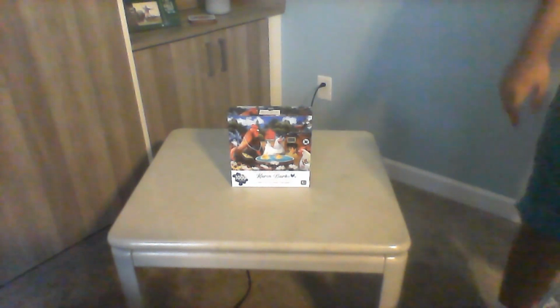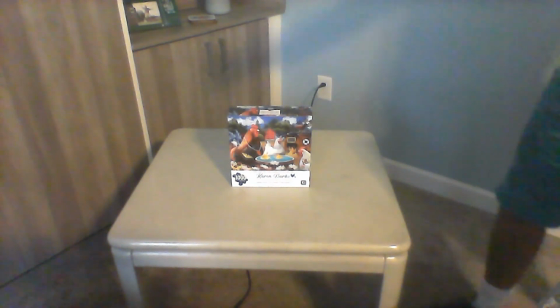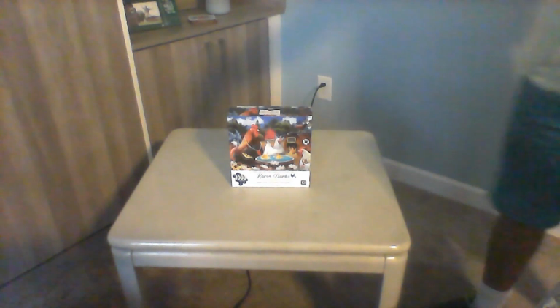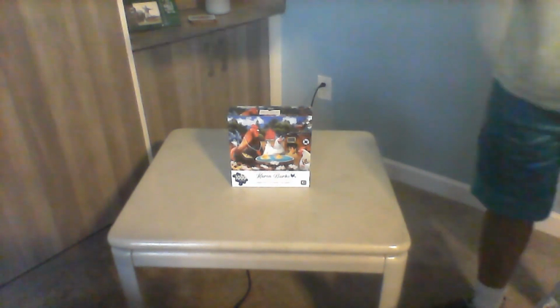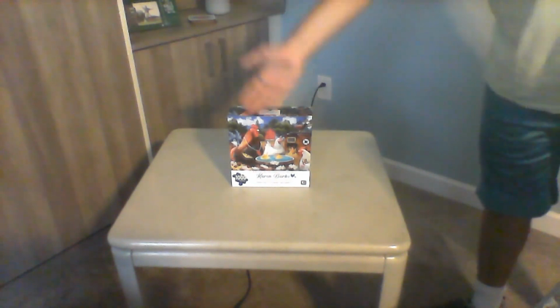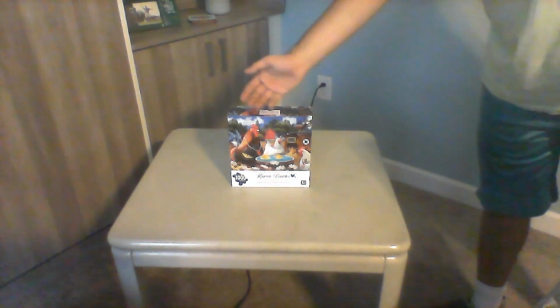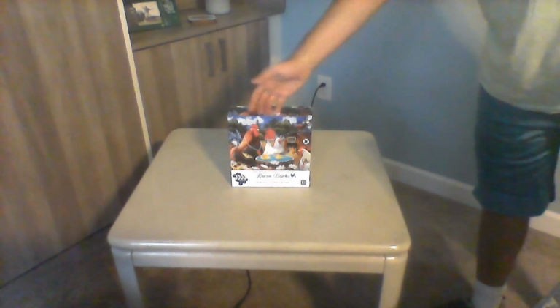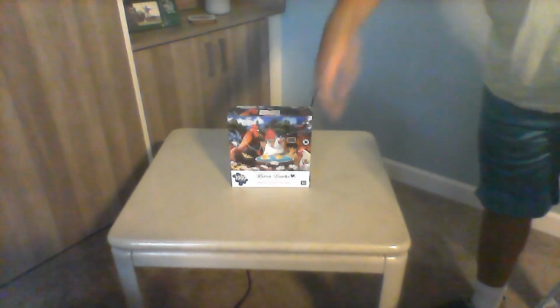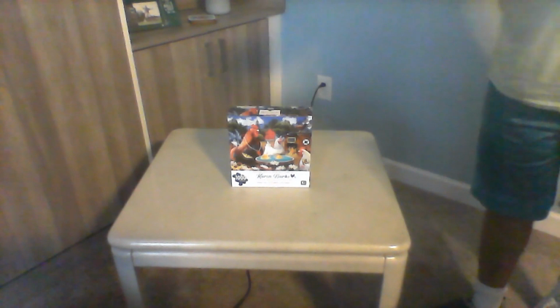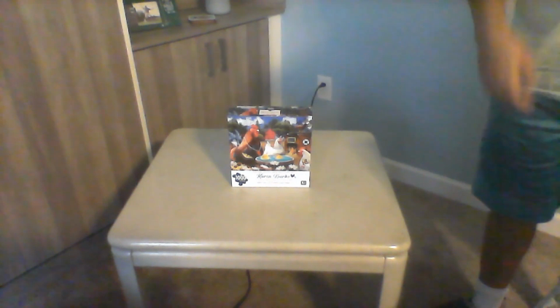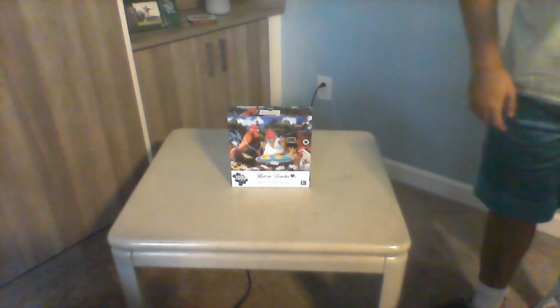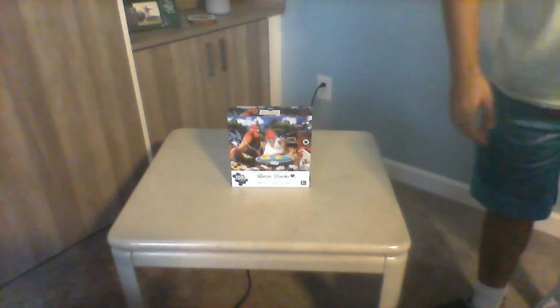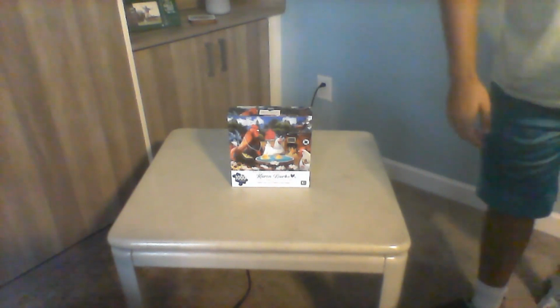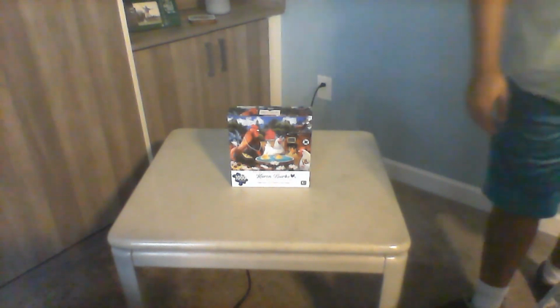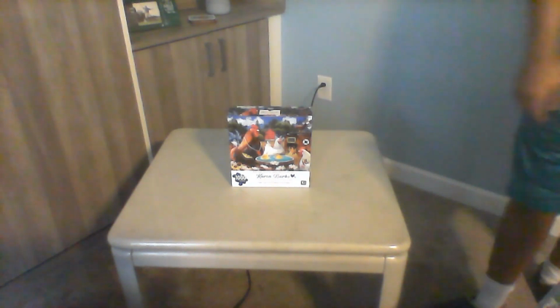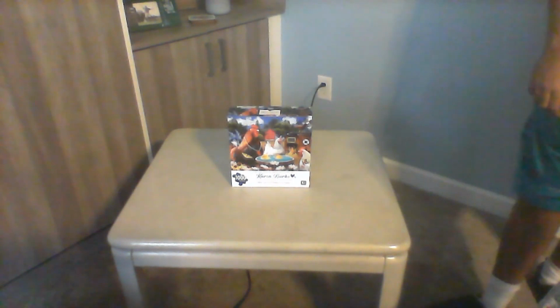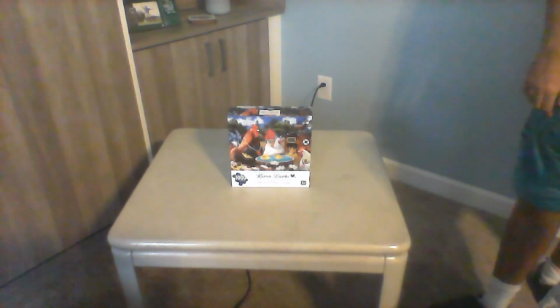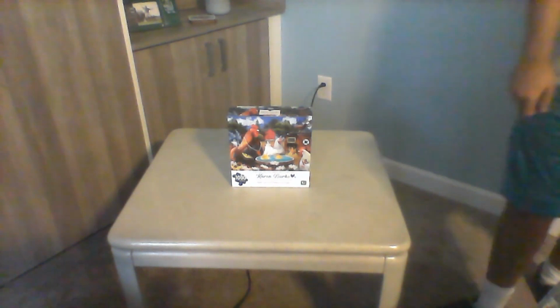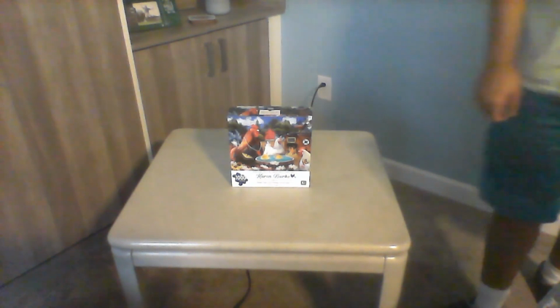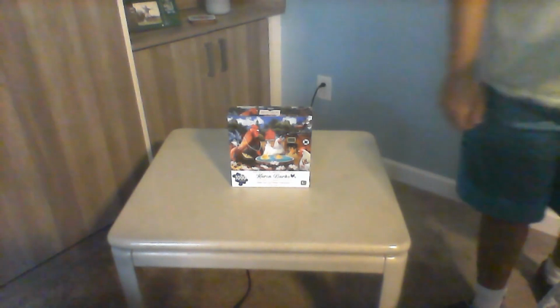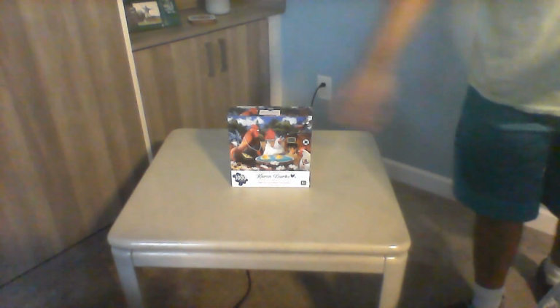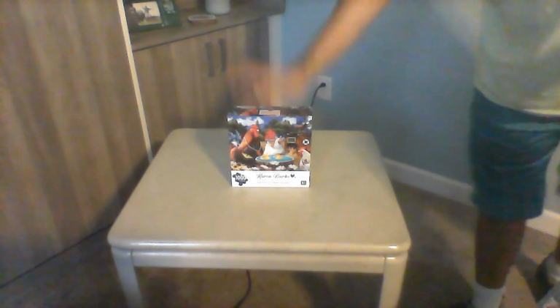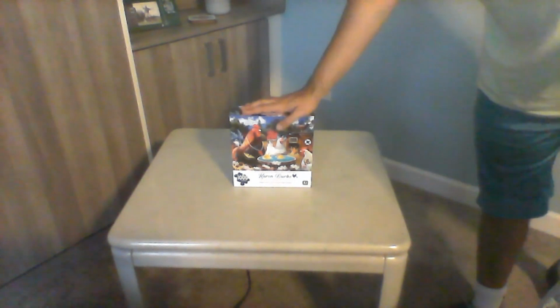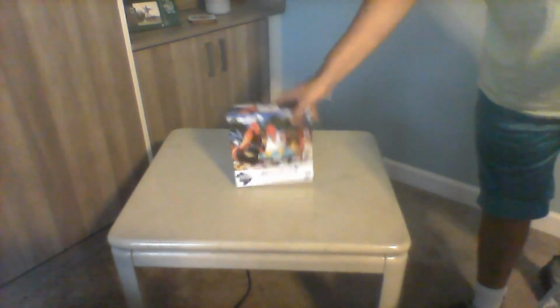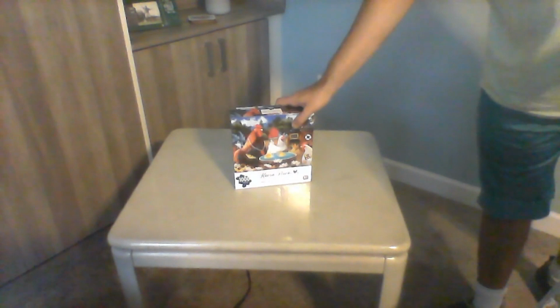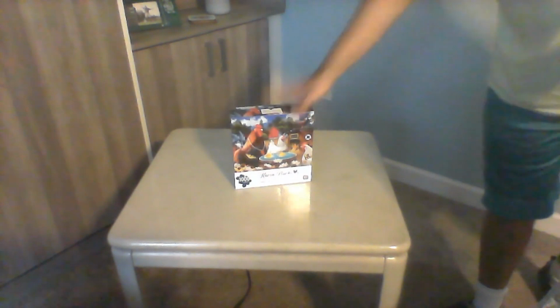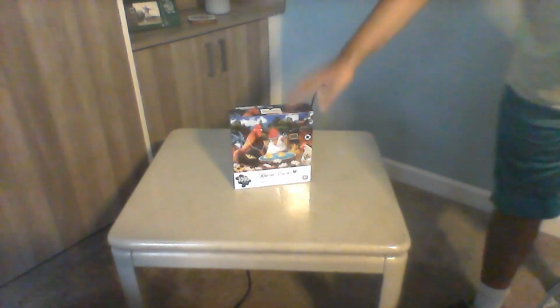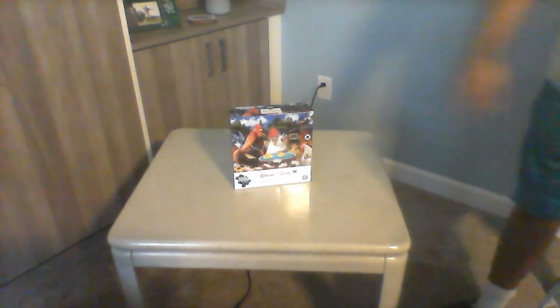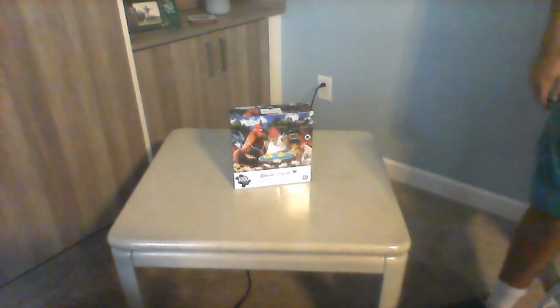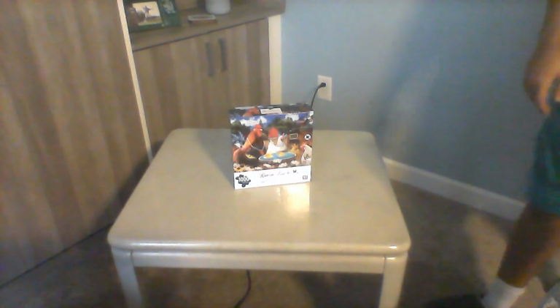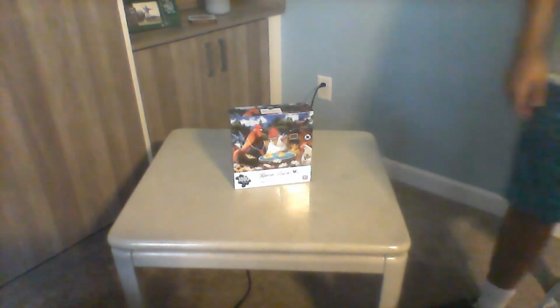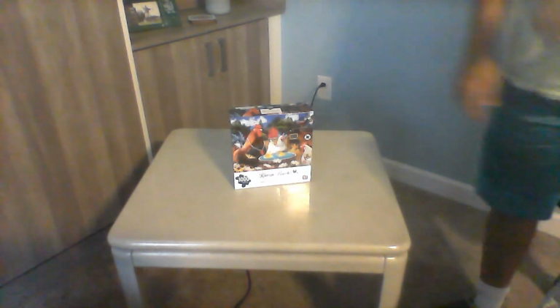I'm actually going to be filming this on a different table because the other table is a little bit forward and you really can't see it. So we're going to be doing this on this table instead.